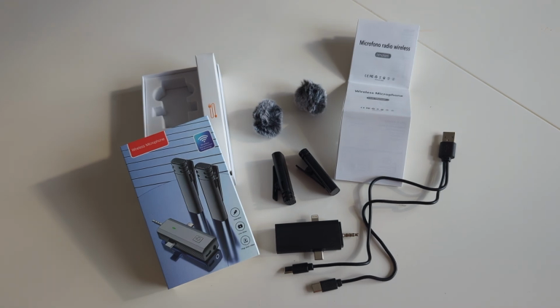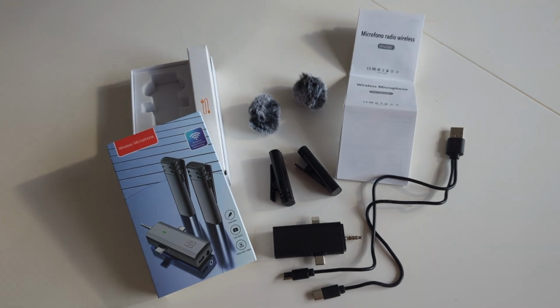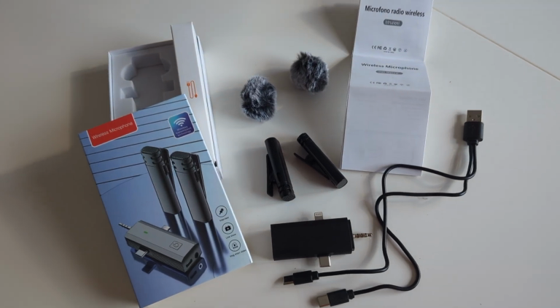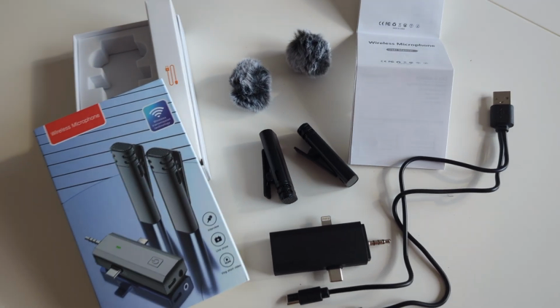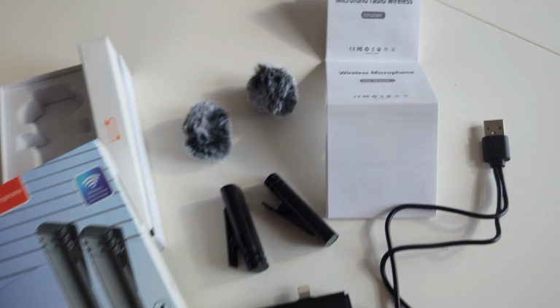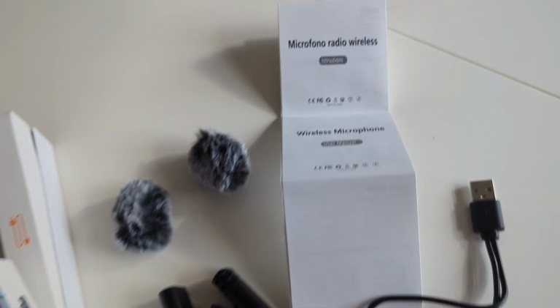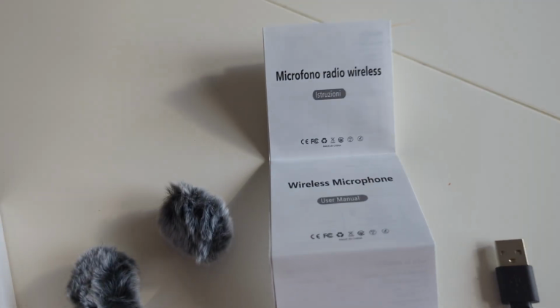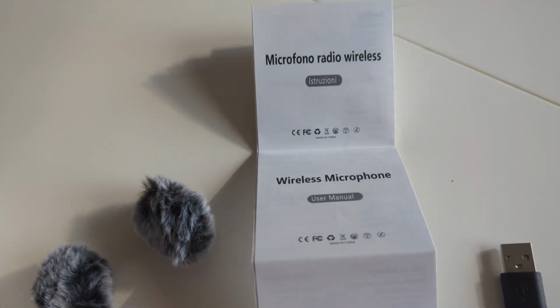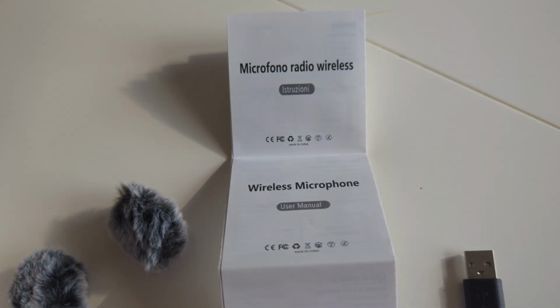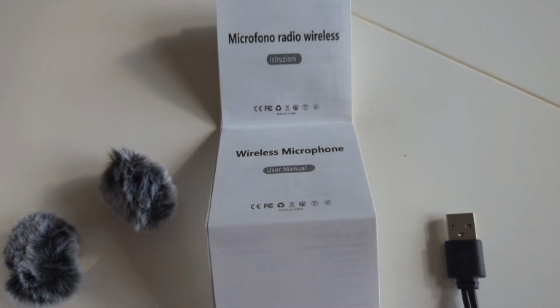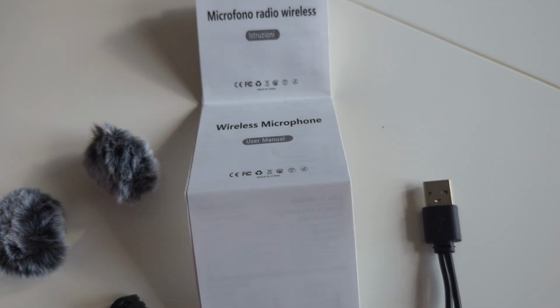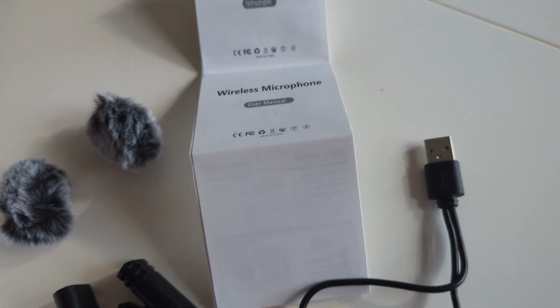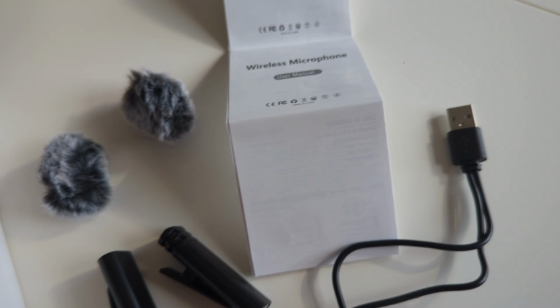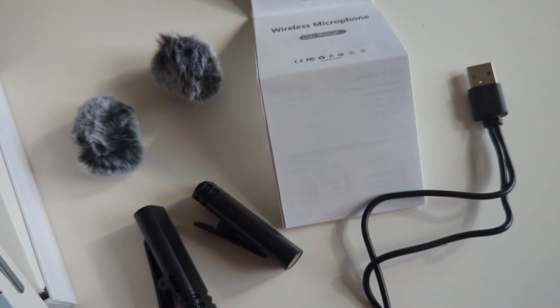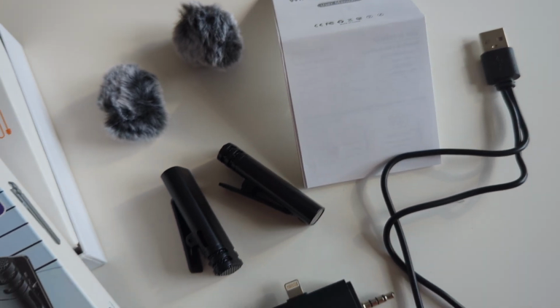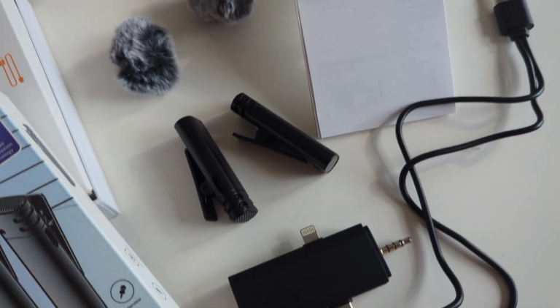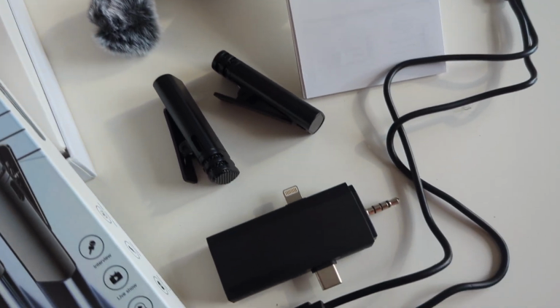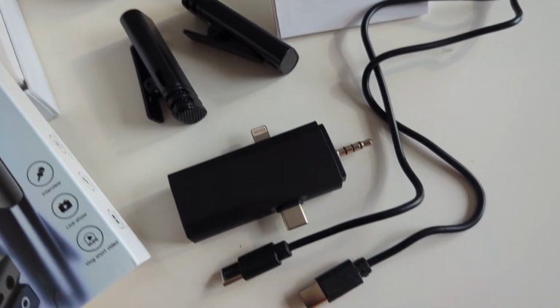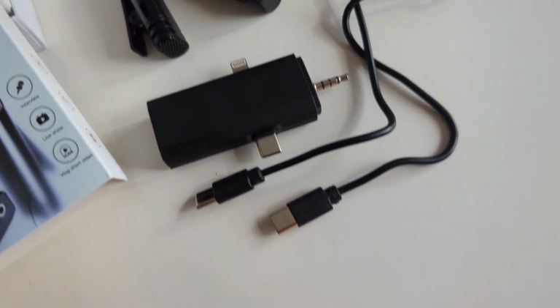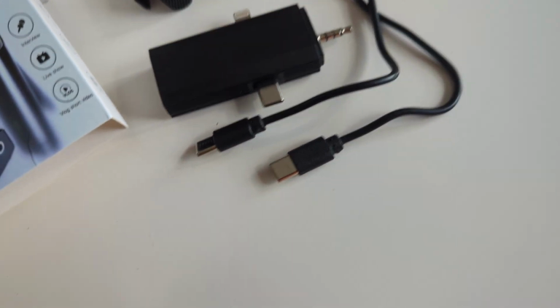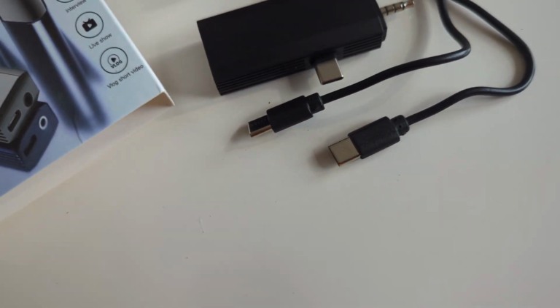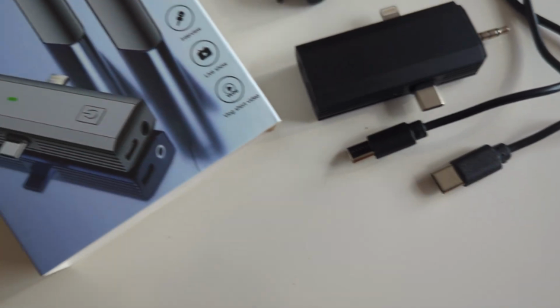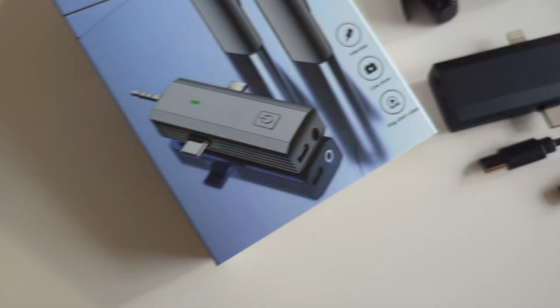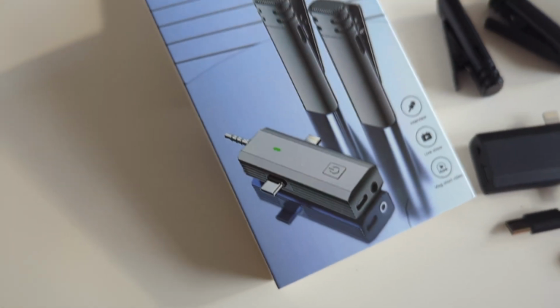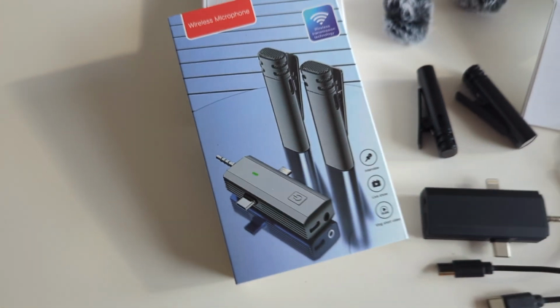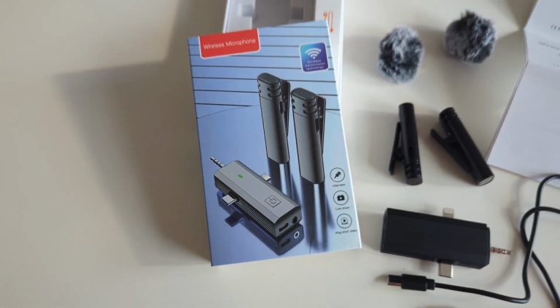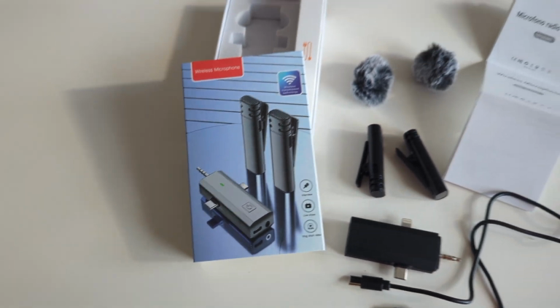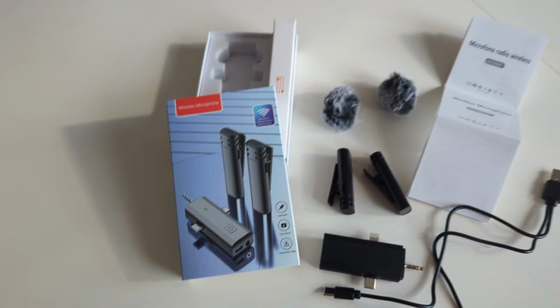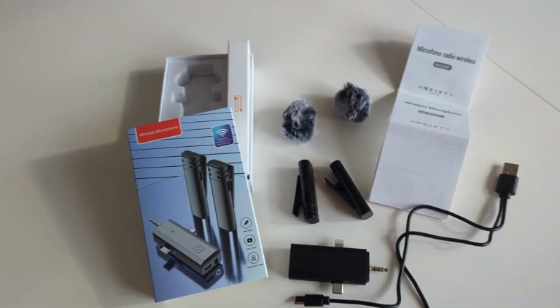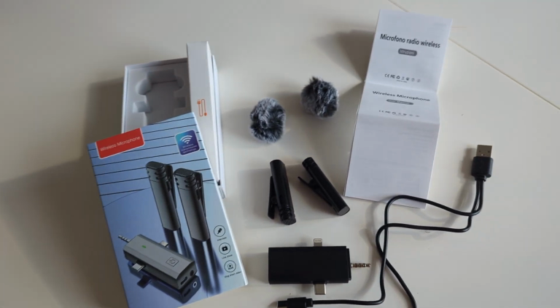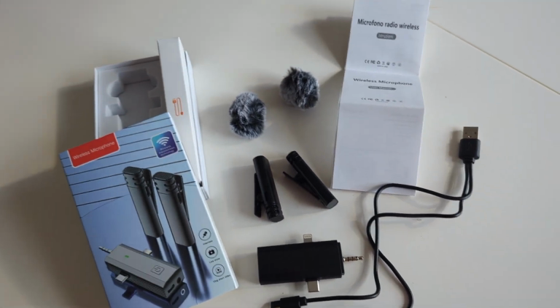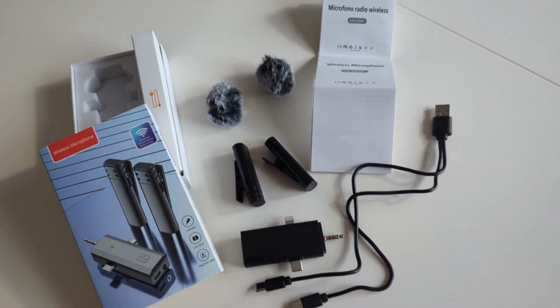This is our review of the Lavalier Wireless Microphone. In the box you get the receiver, two microphones, a USB charging cable with two charging ports, and a simple set of user instructions.